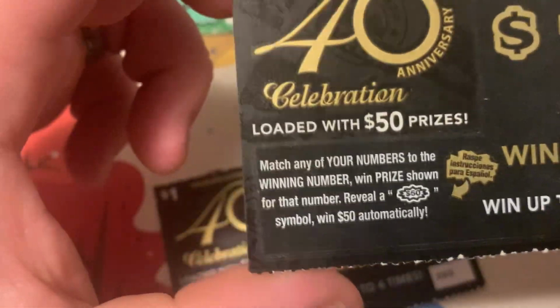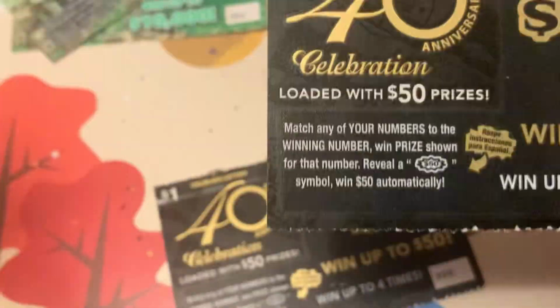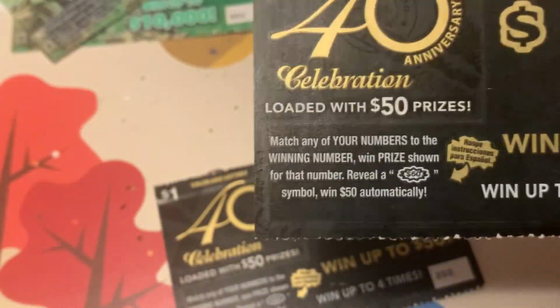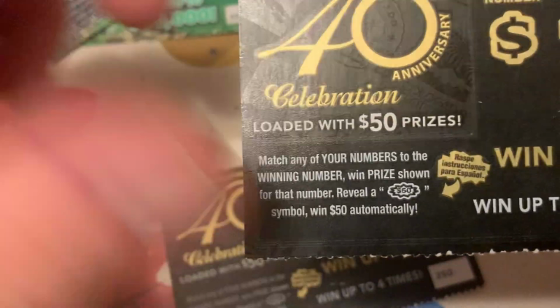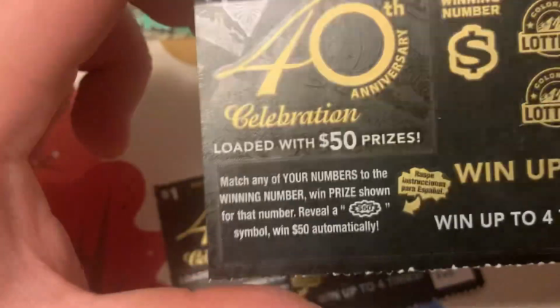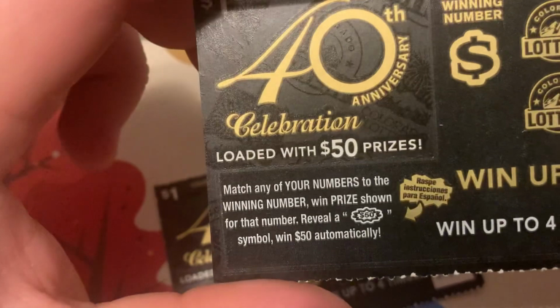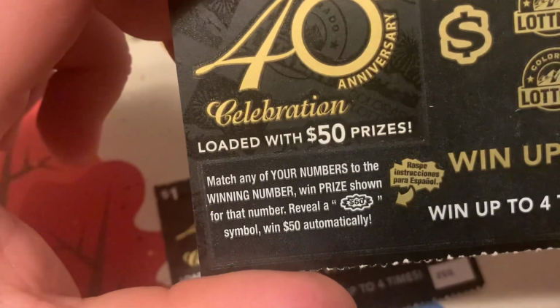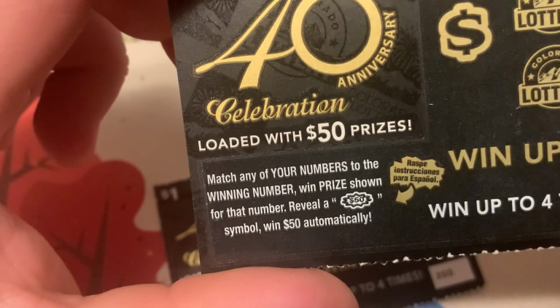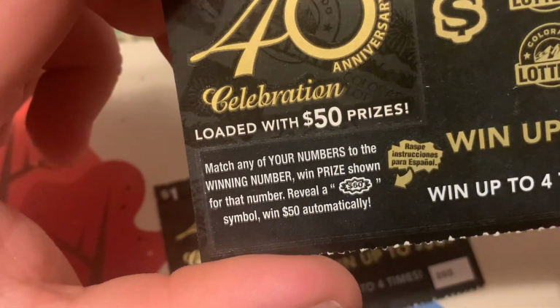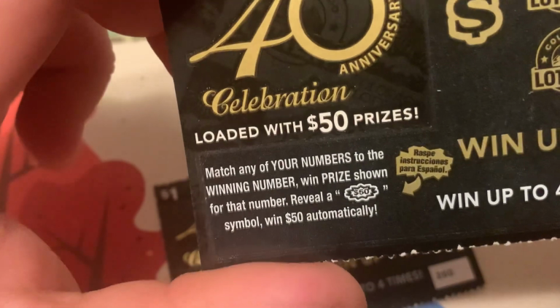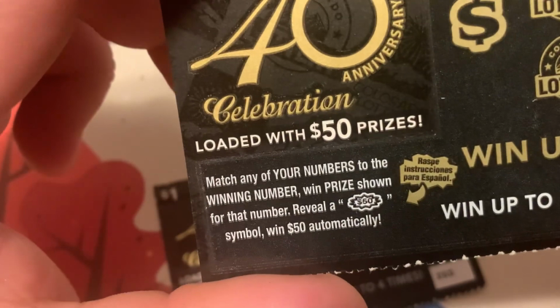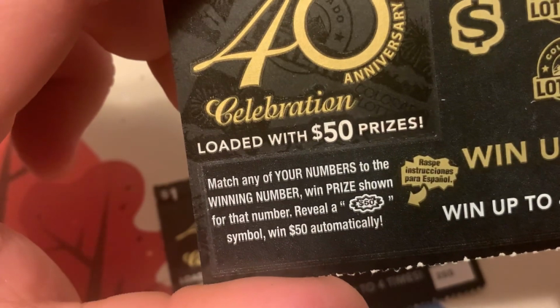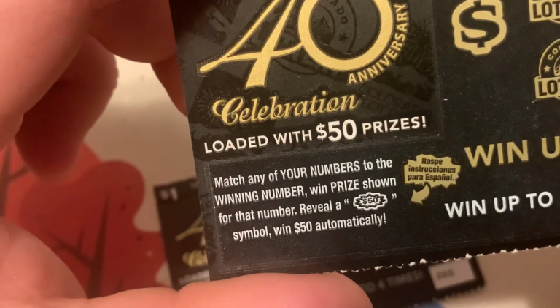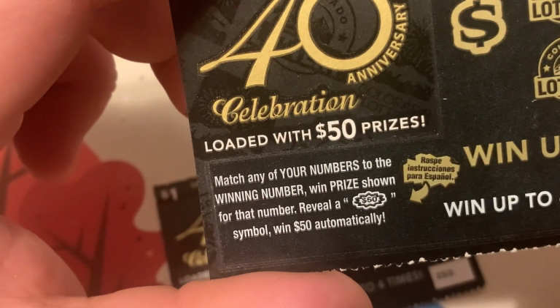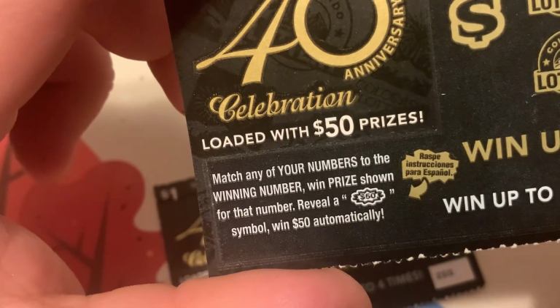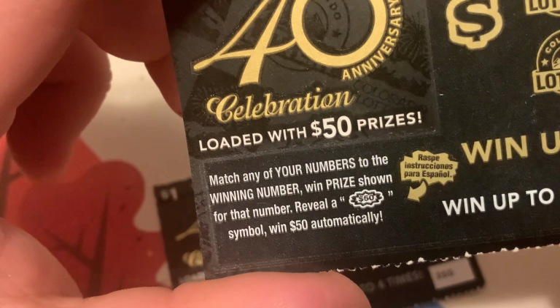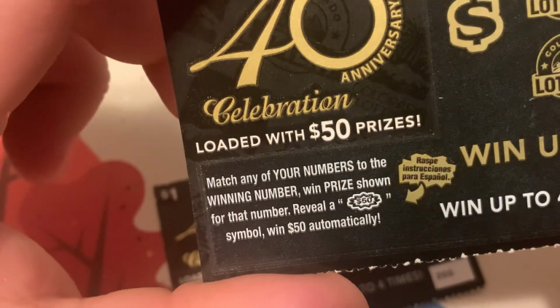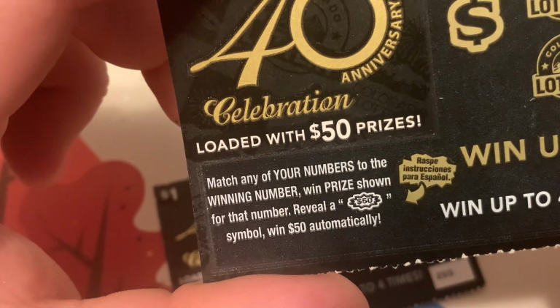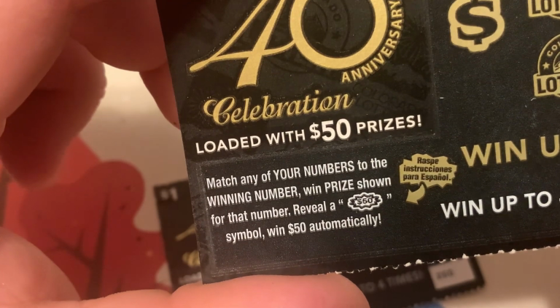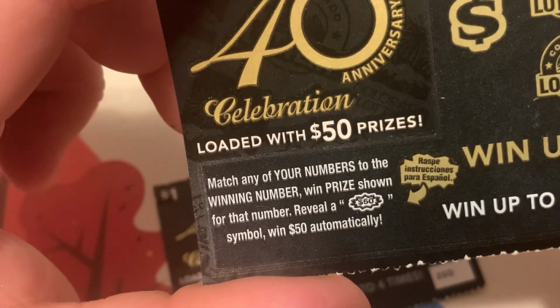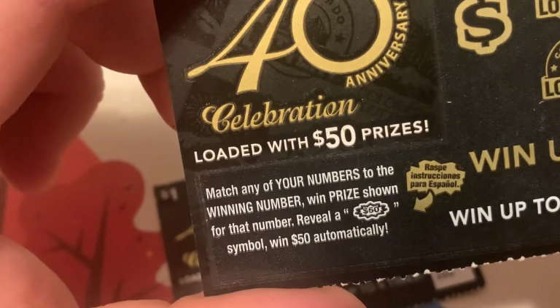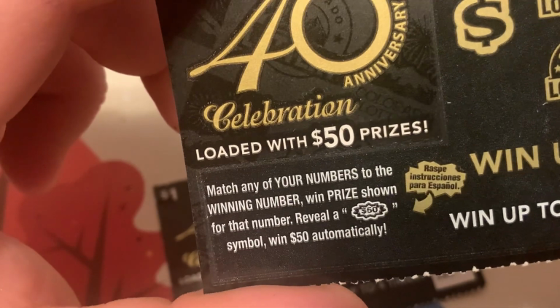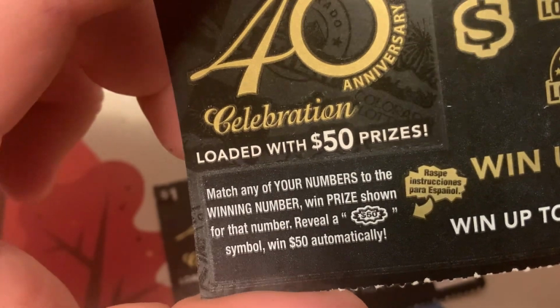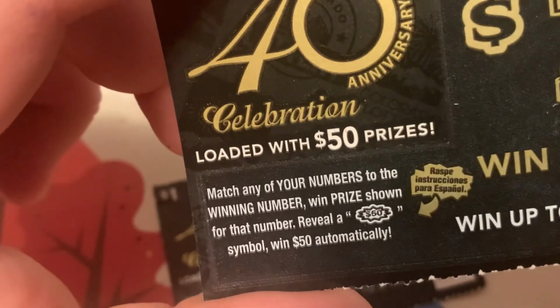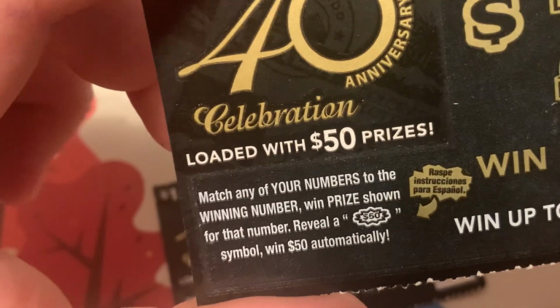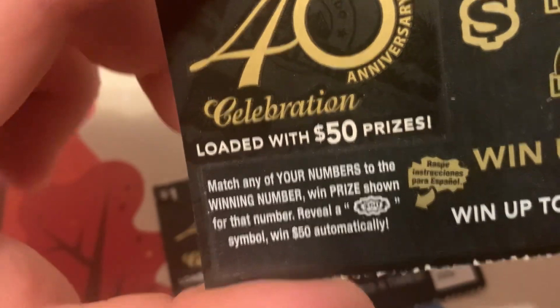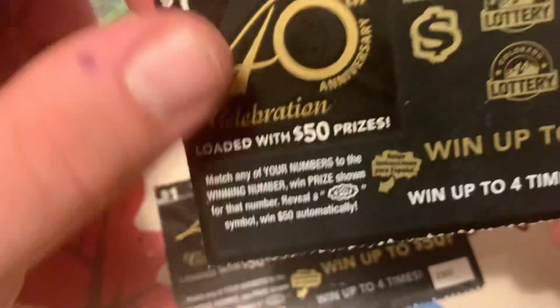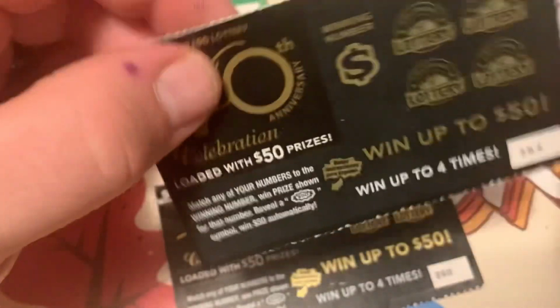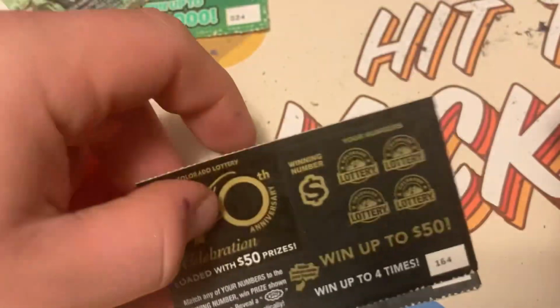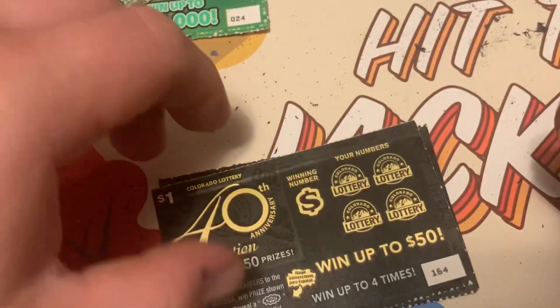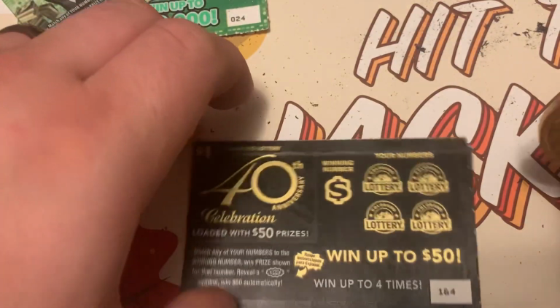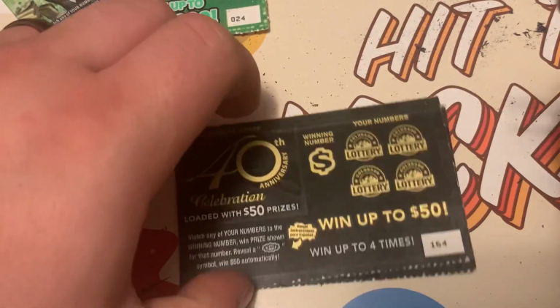Alright, we got the 40th Anniversary Celebration. Rules for this game: match any of your numbers to the winning number and win the prize shown. Get the 50 times symbol and win 50 dollars automatically.